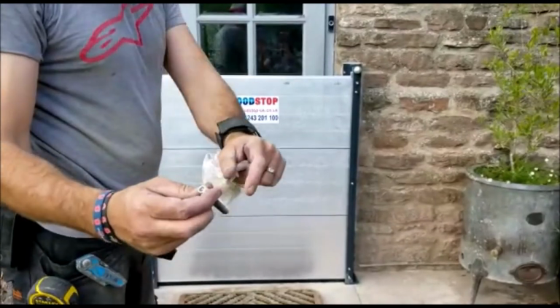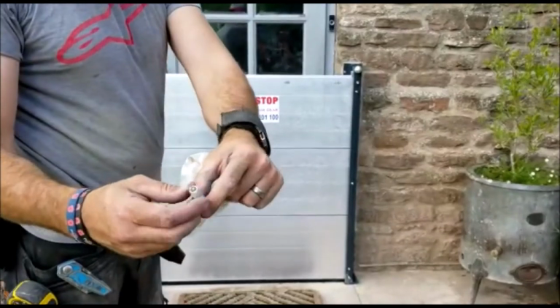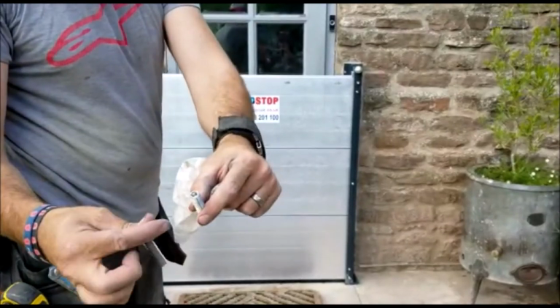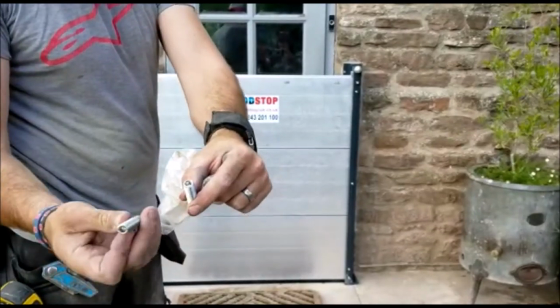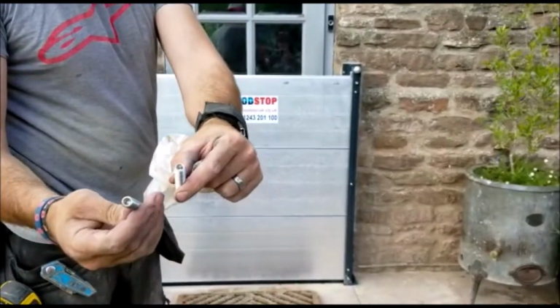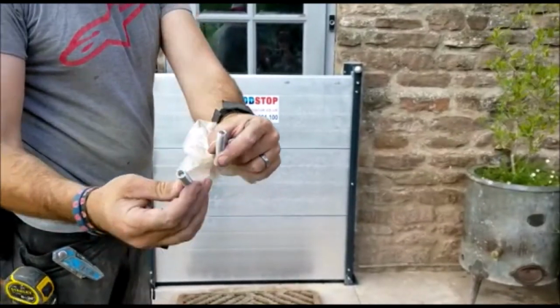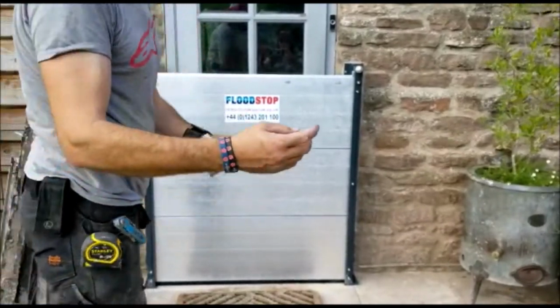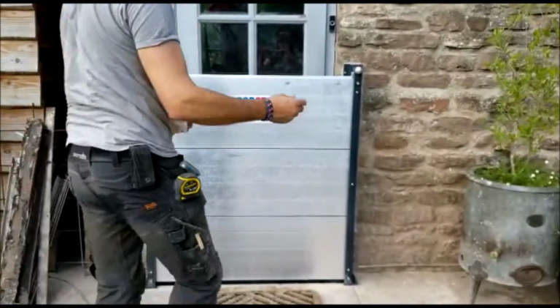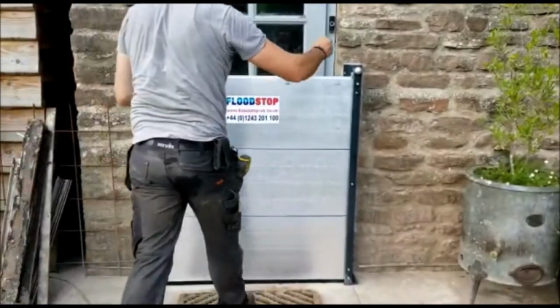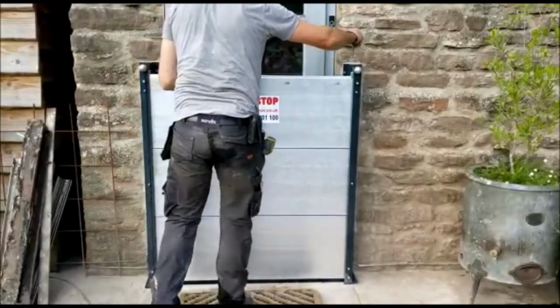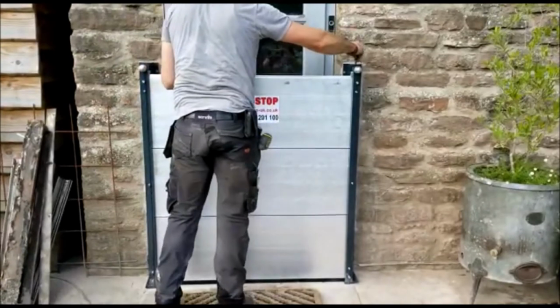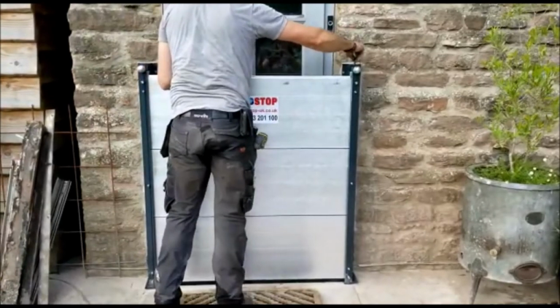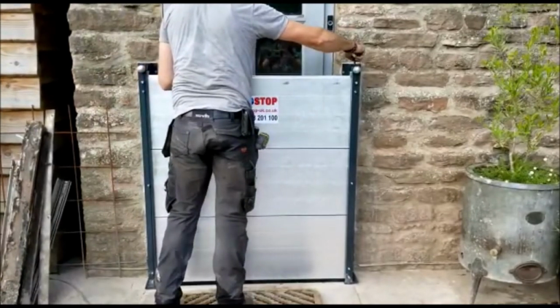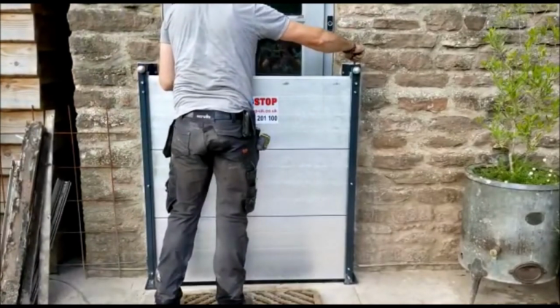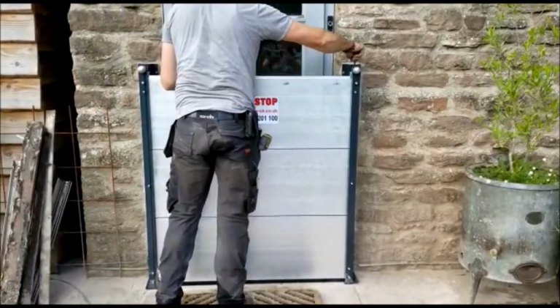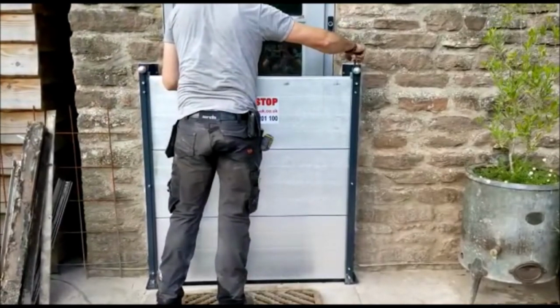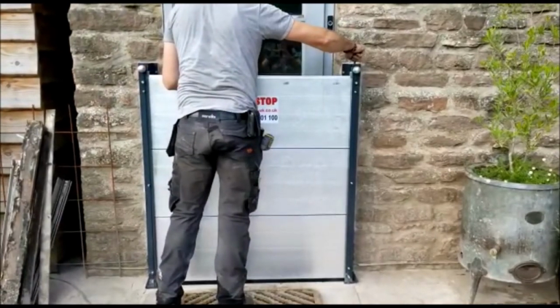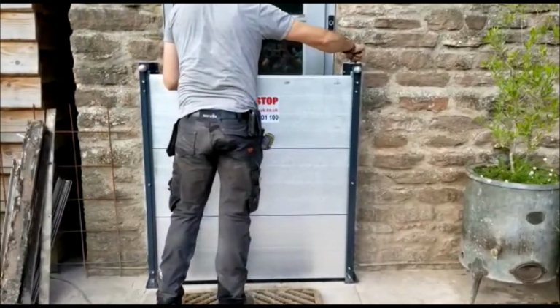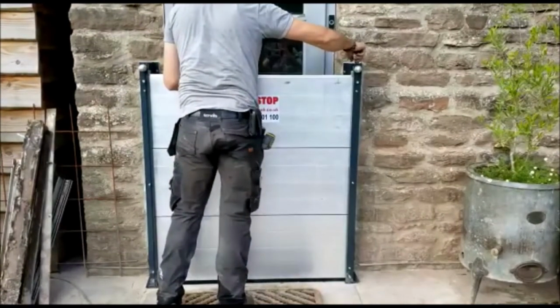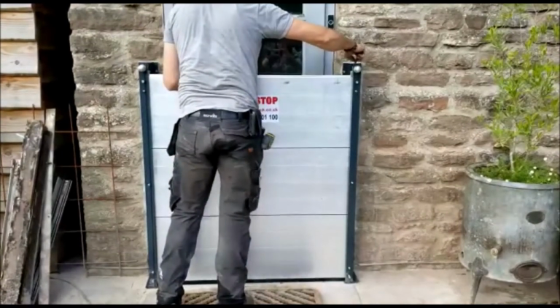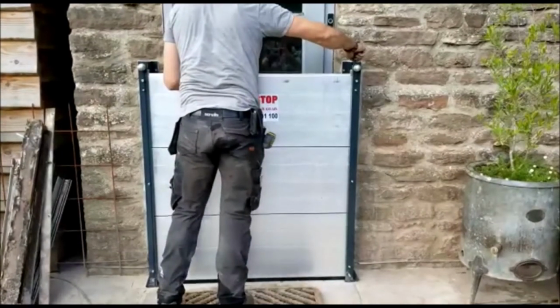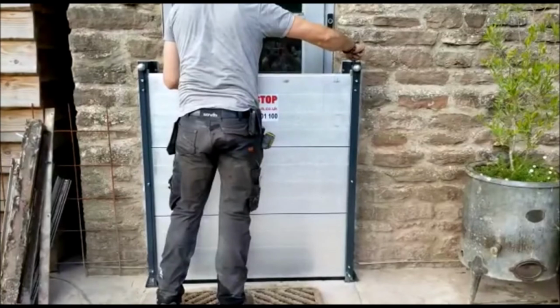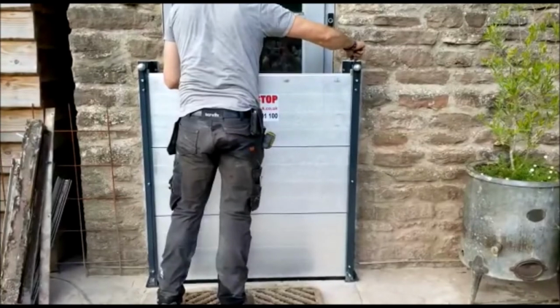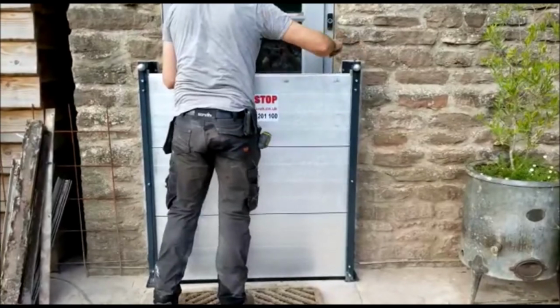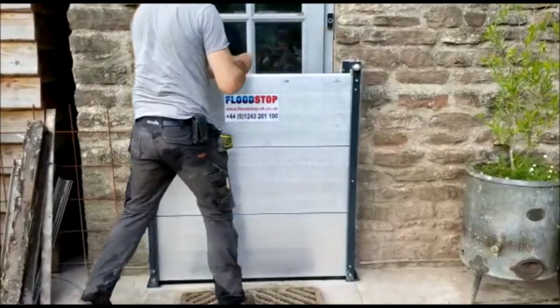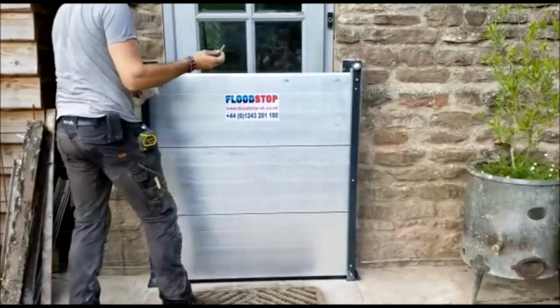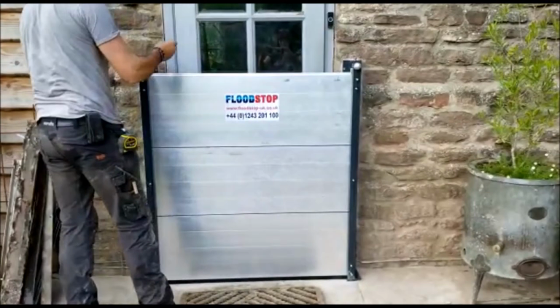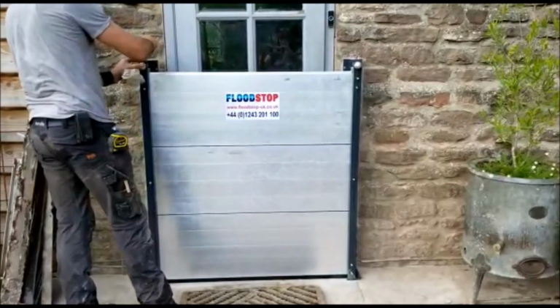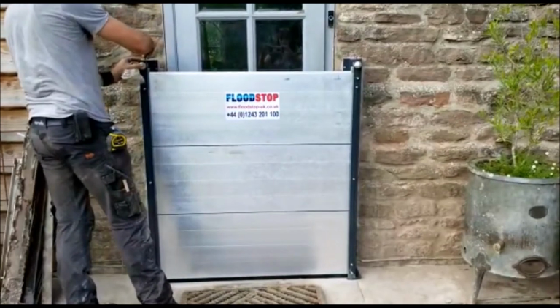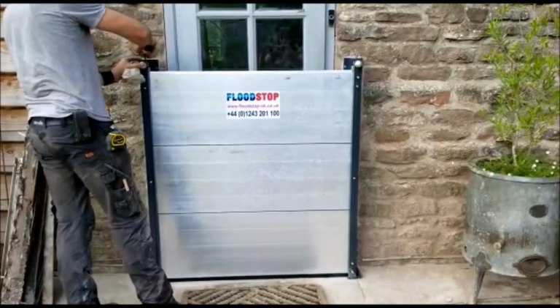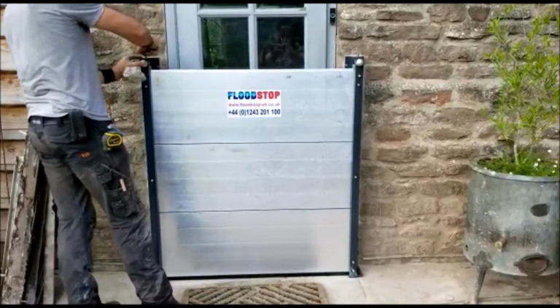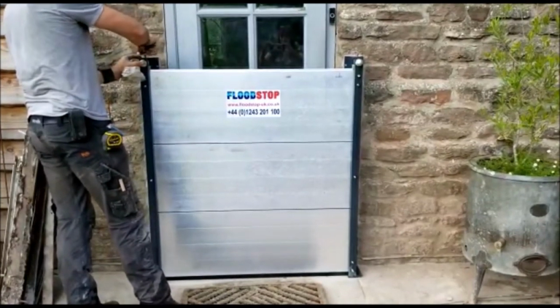Grub screws in top — finger tight. Same on this side — finger tight.